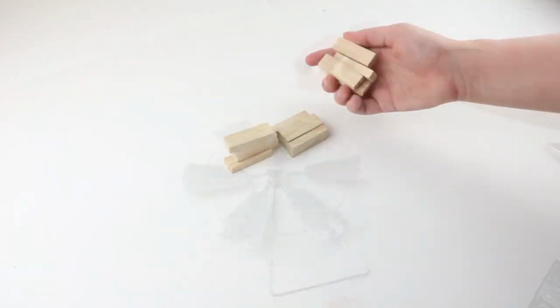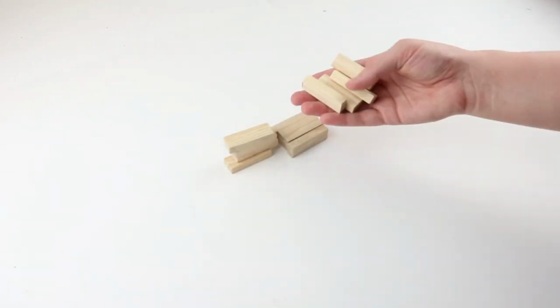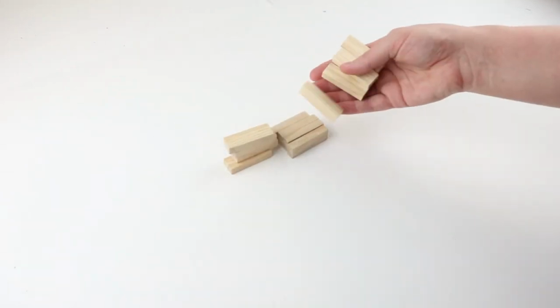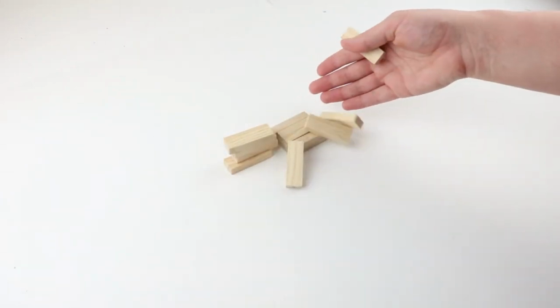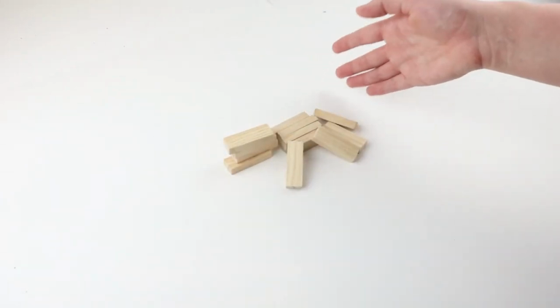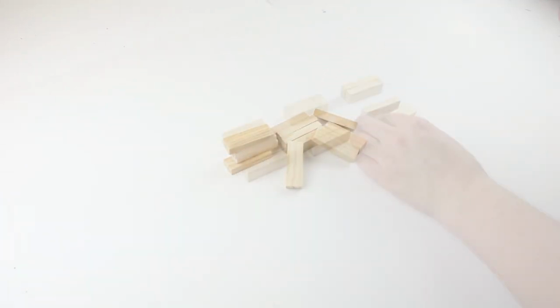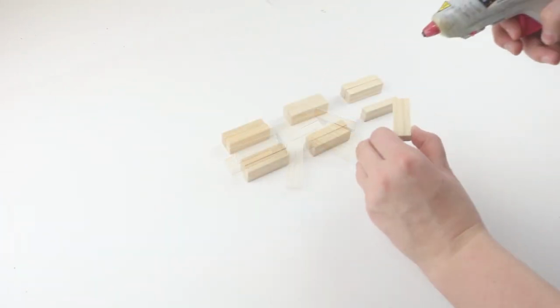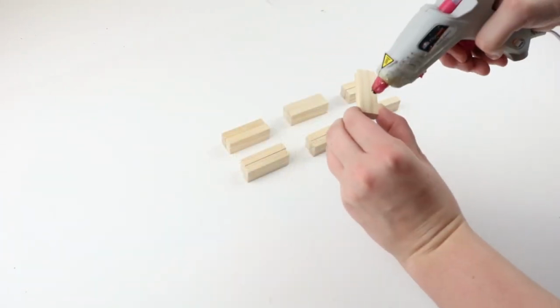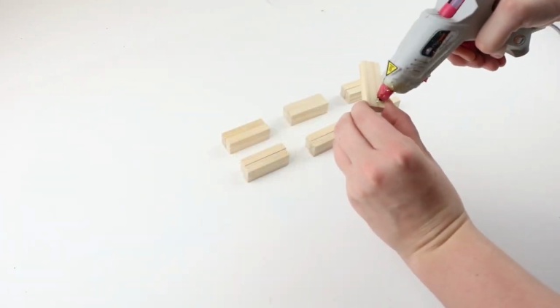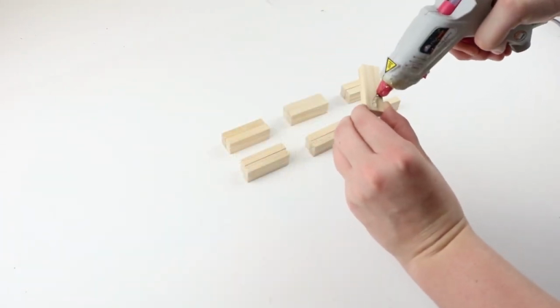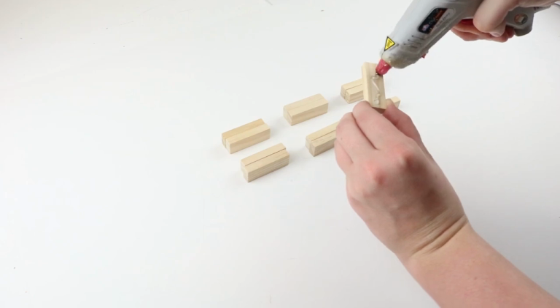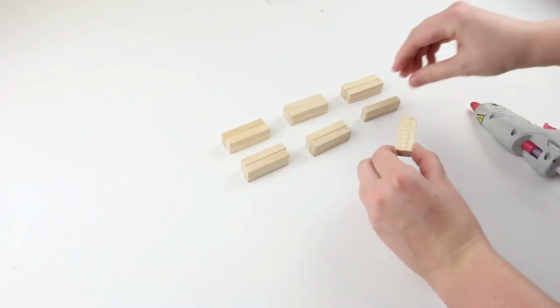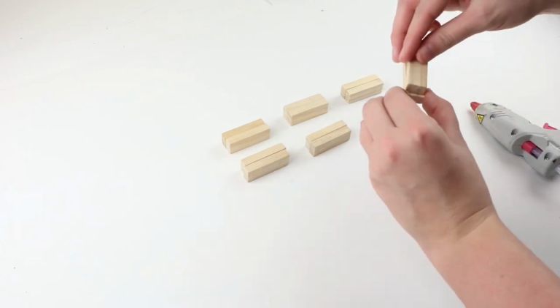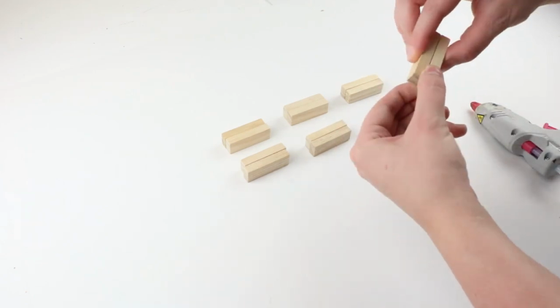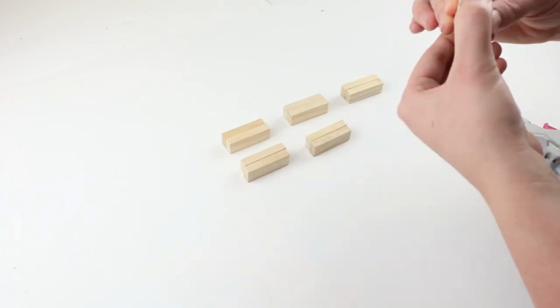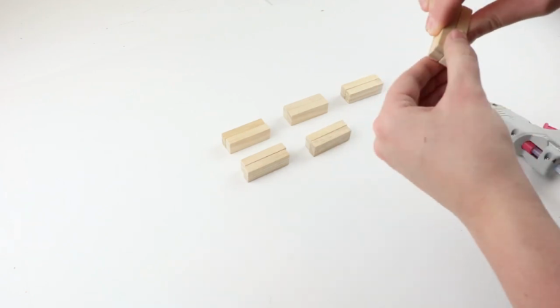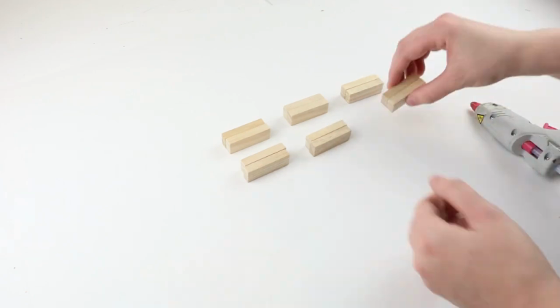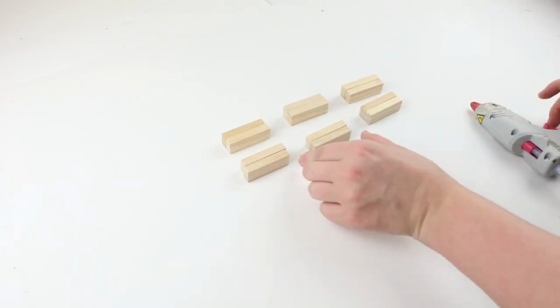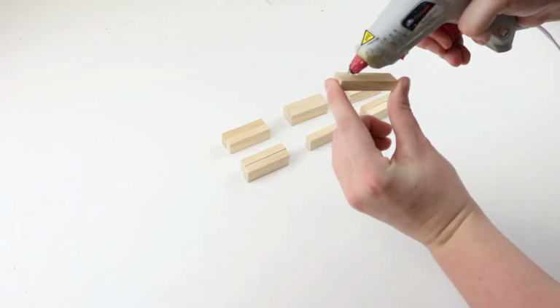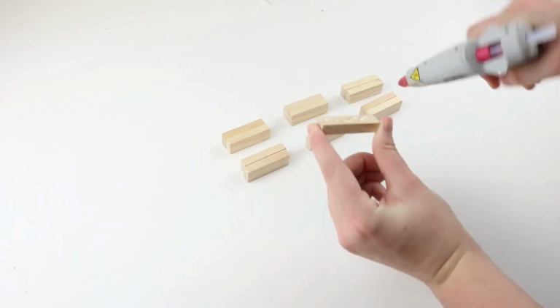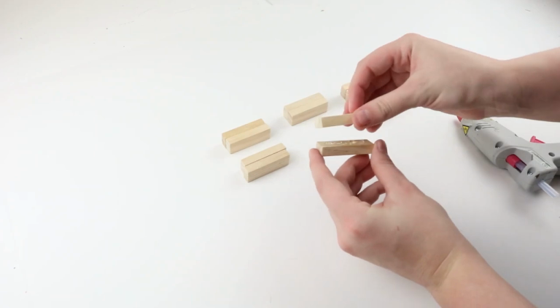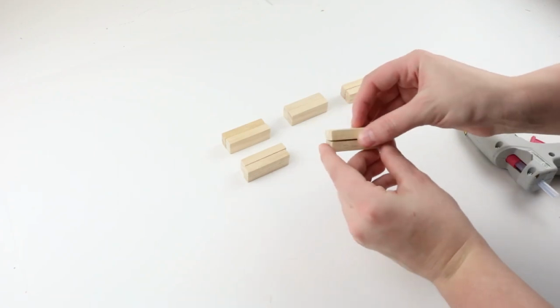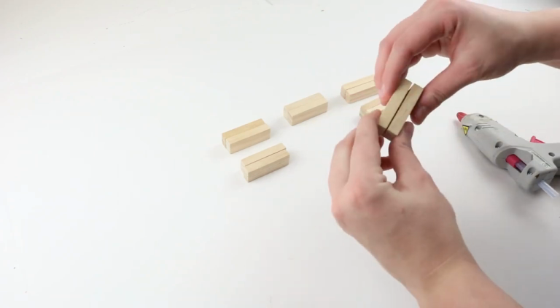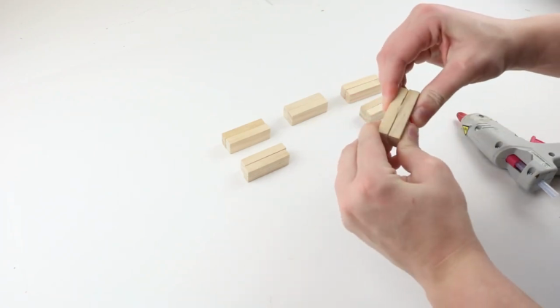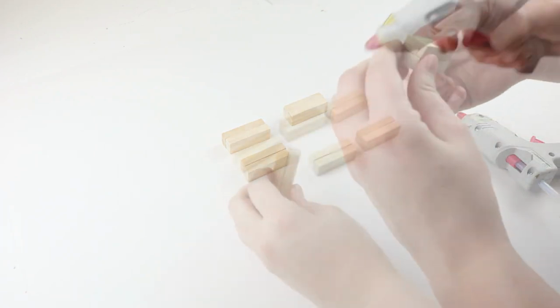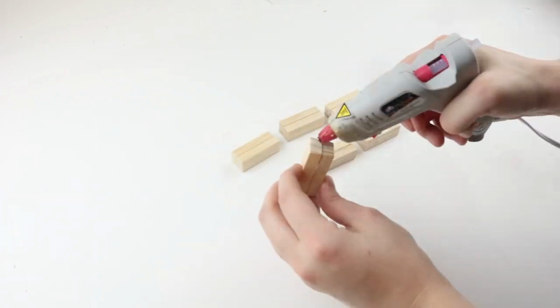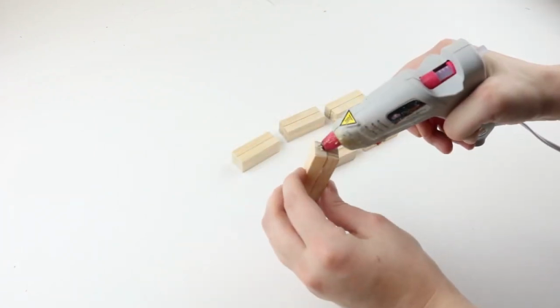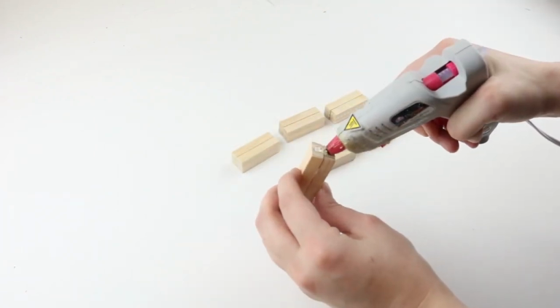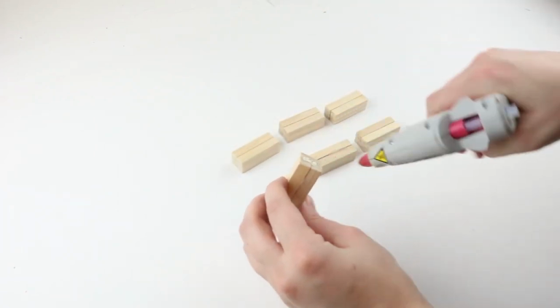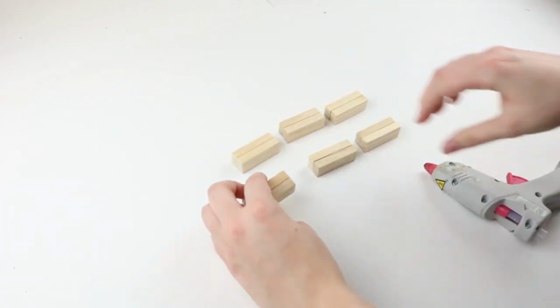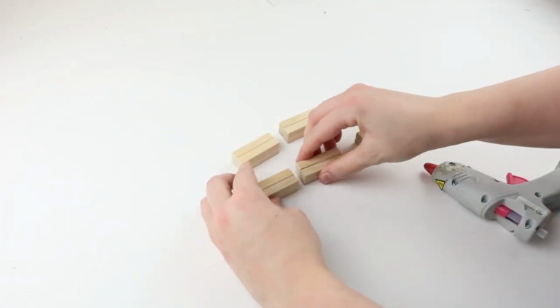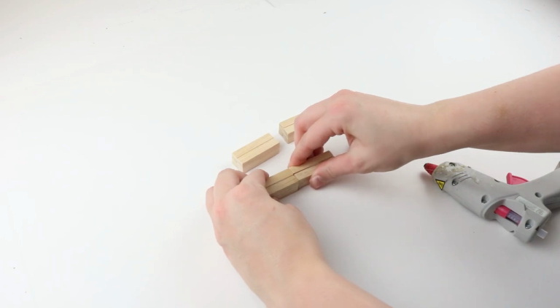Then for the base, you will need 12 of the tumbling tower blocks from Dollar Tree, and you will glue them together like you see here. Then glue all those pieces together as well.